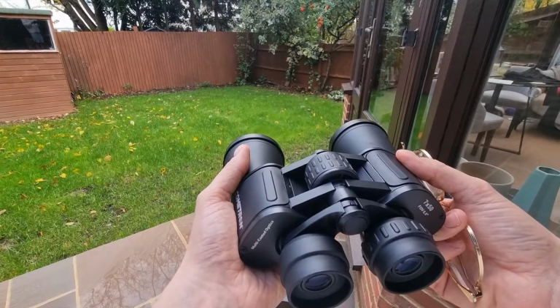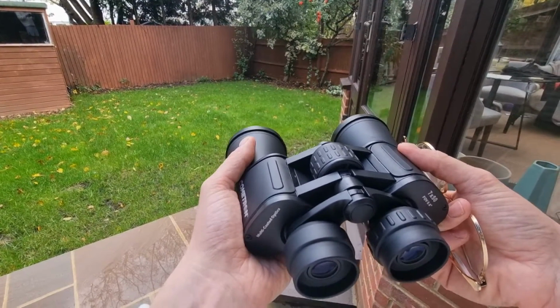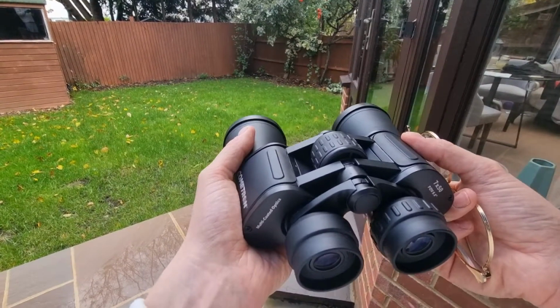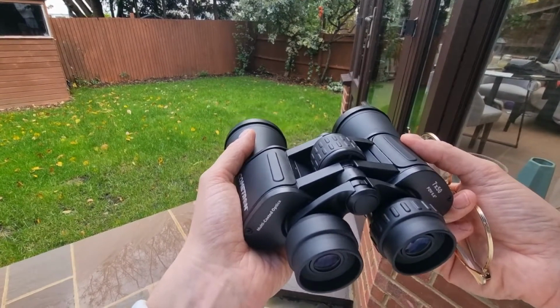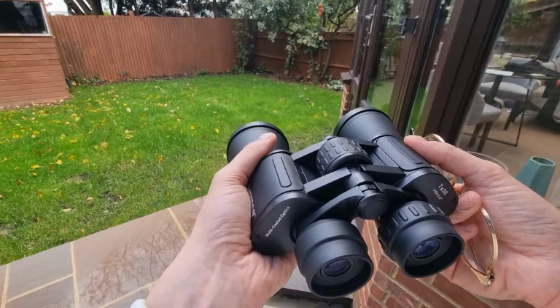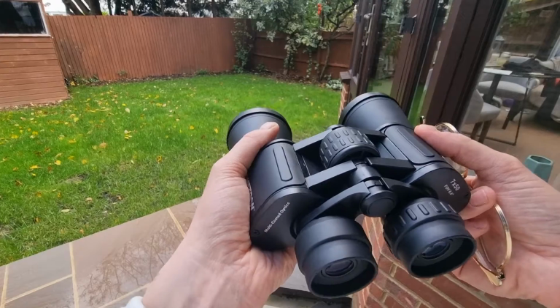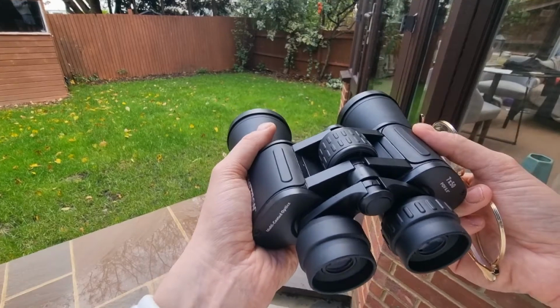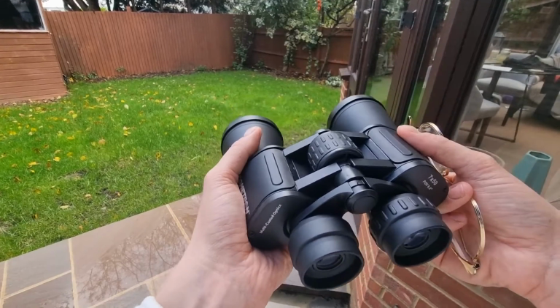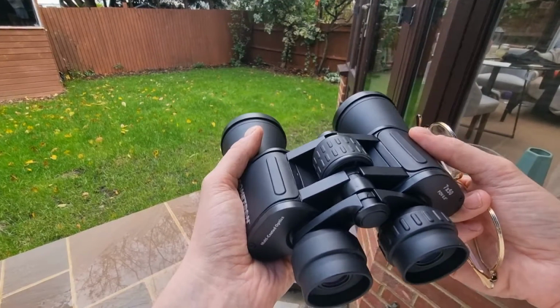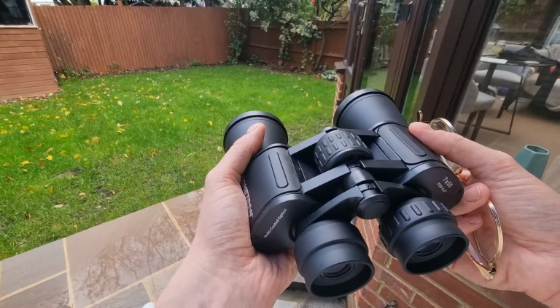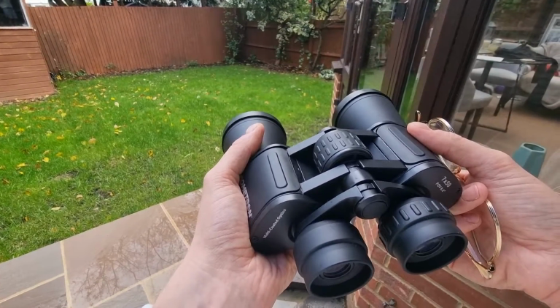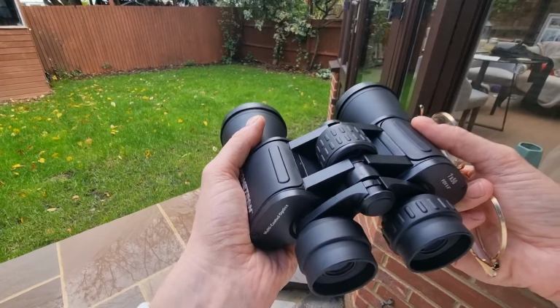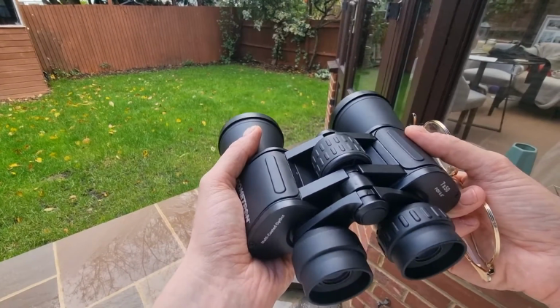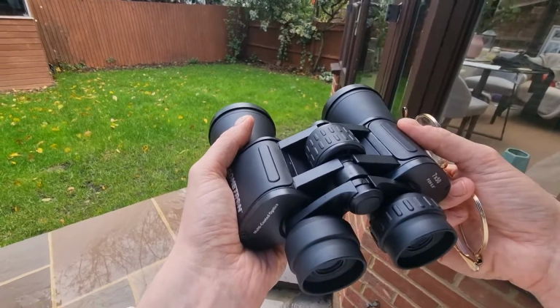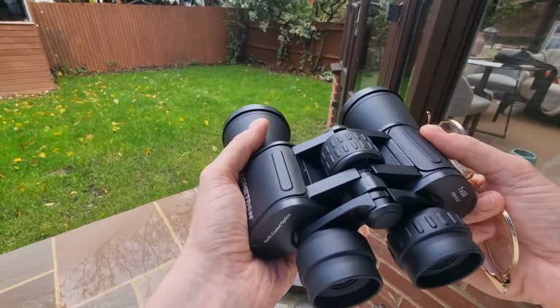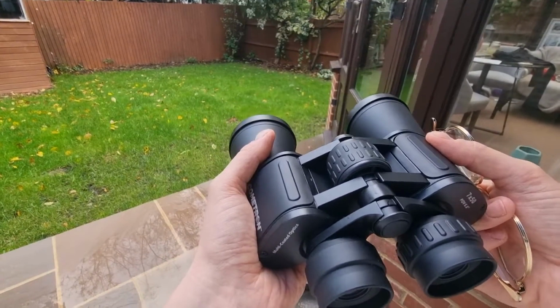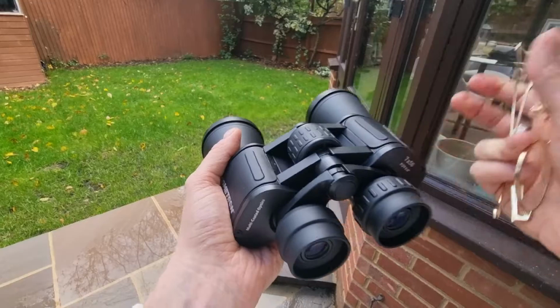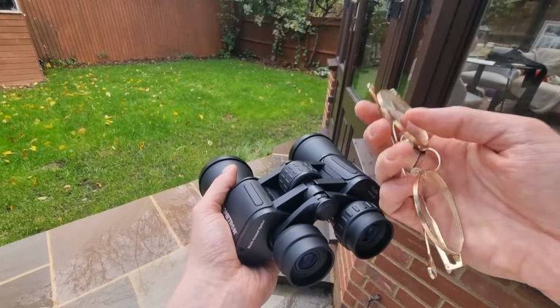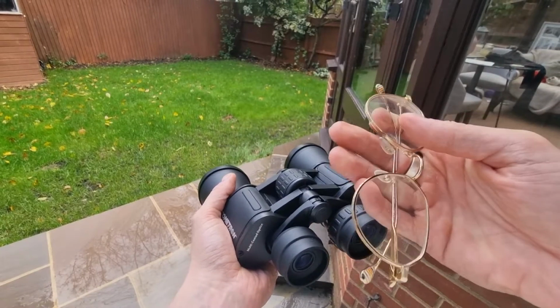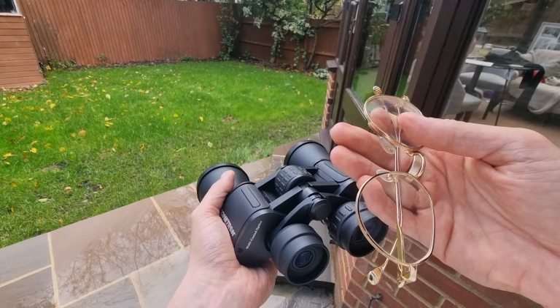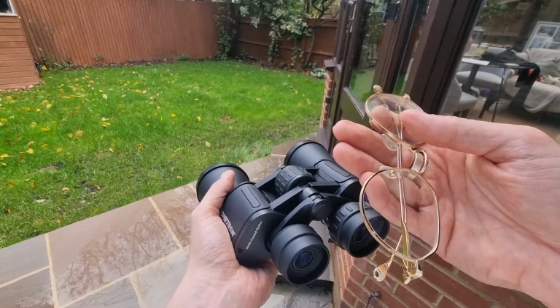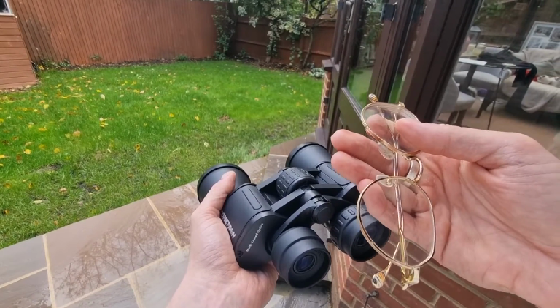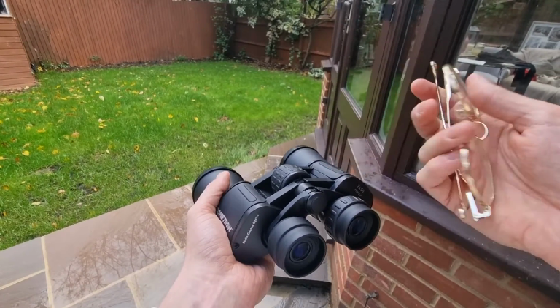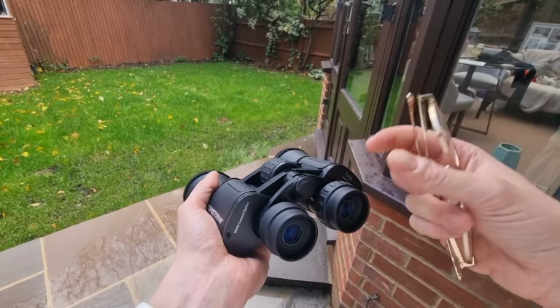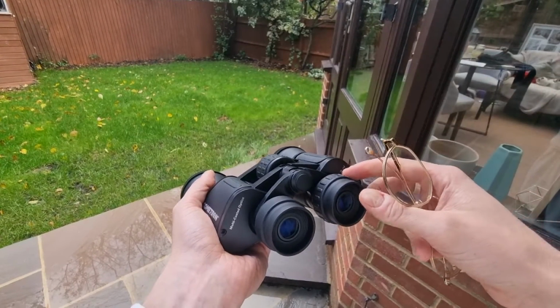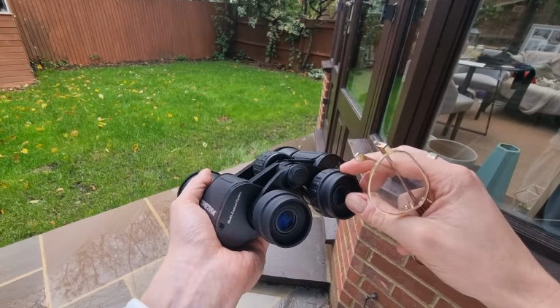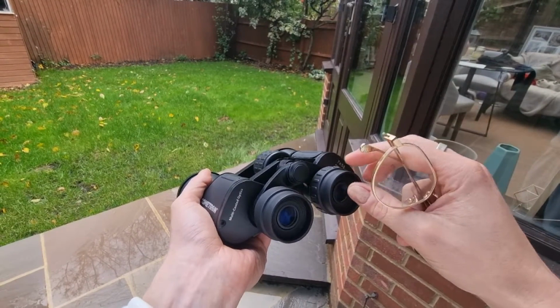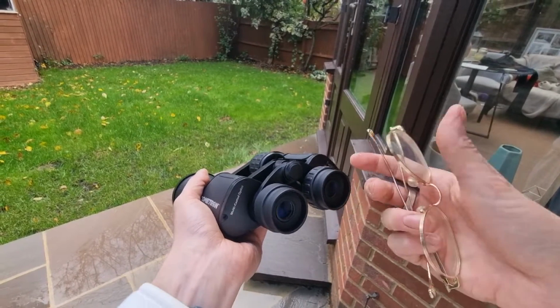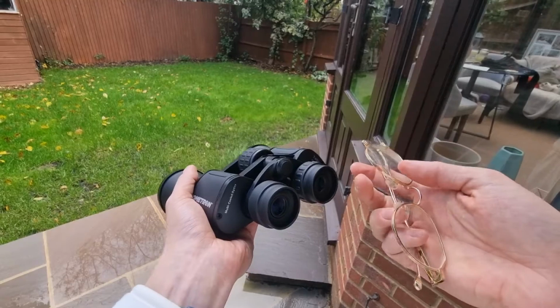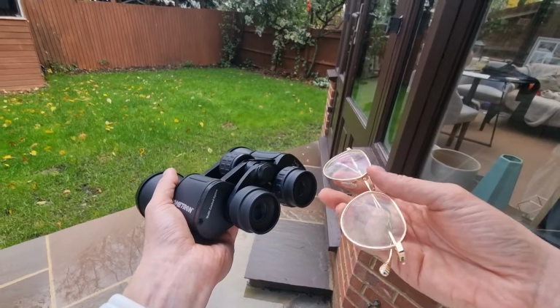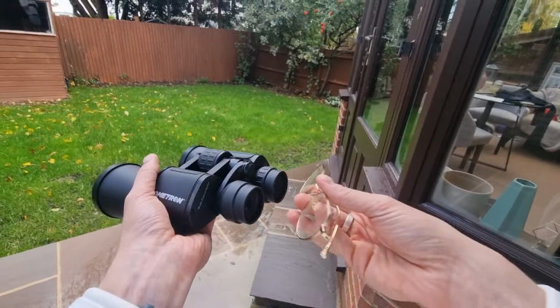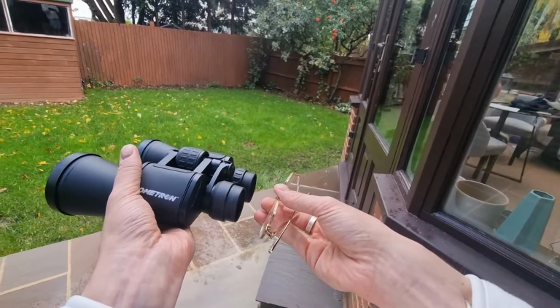If you do wear glasses, you will need long eye relief. That will enable you to fully enjoy your binoculars whilst wearing your glasses, allowing enough space for your glasses and ensuring that you won't miss out on any of the image.